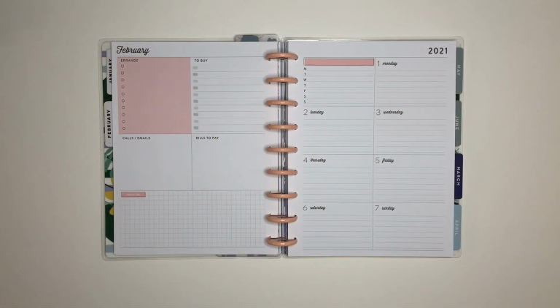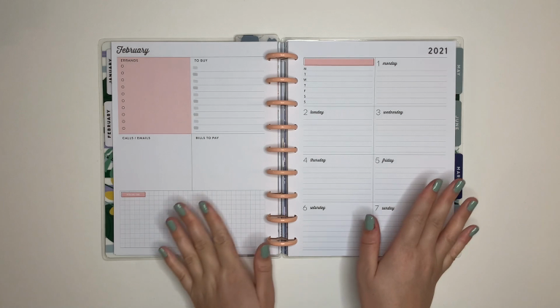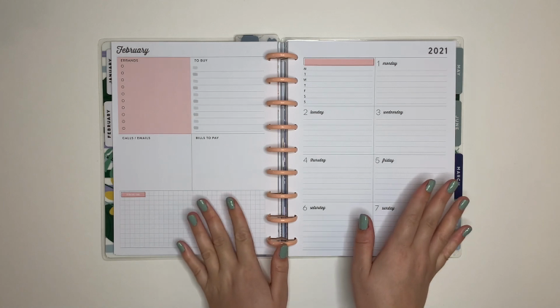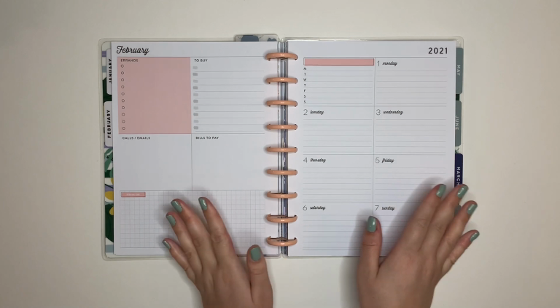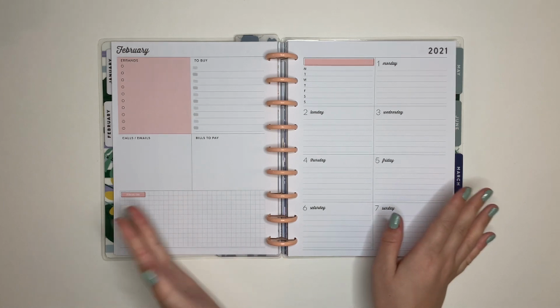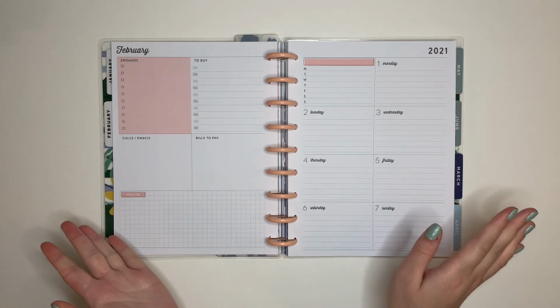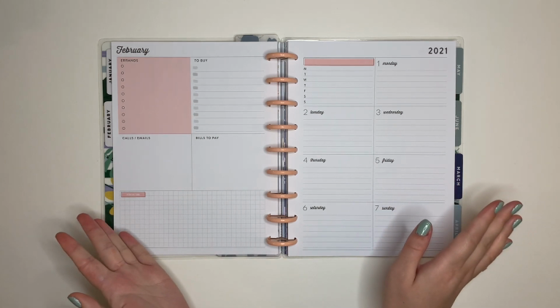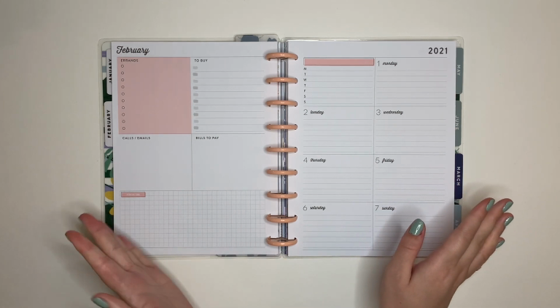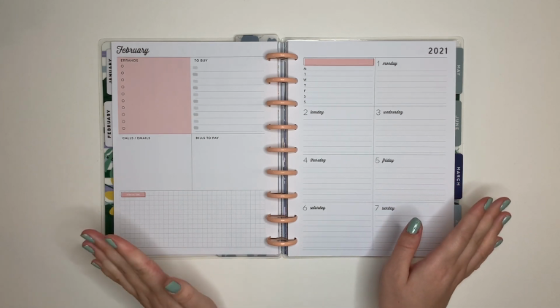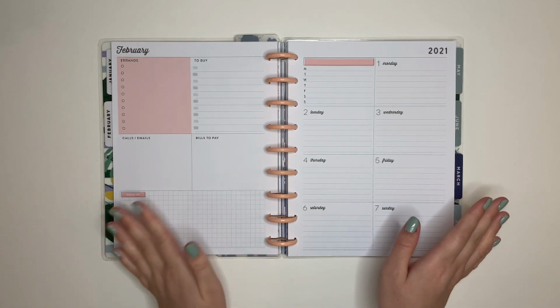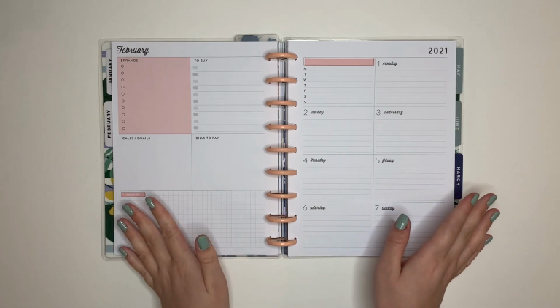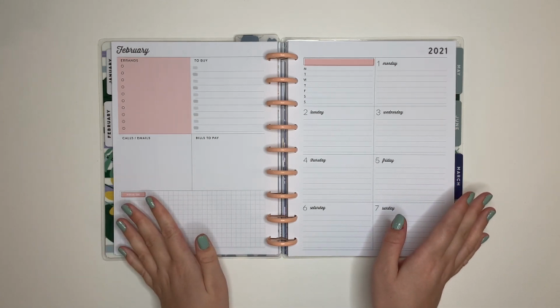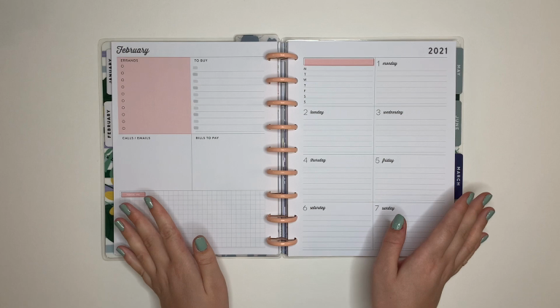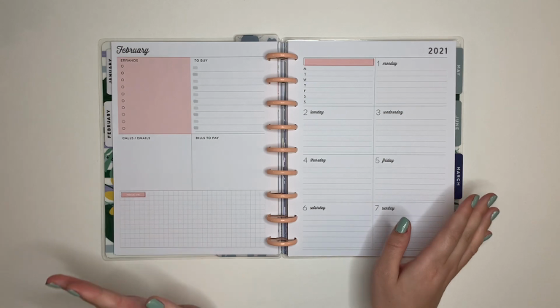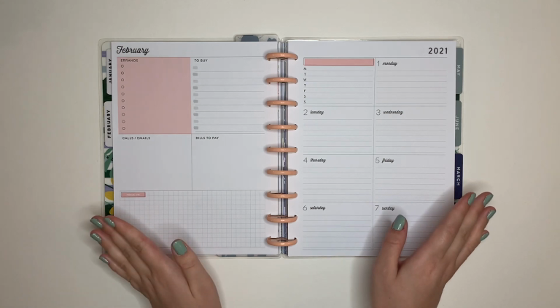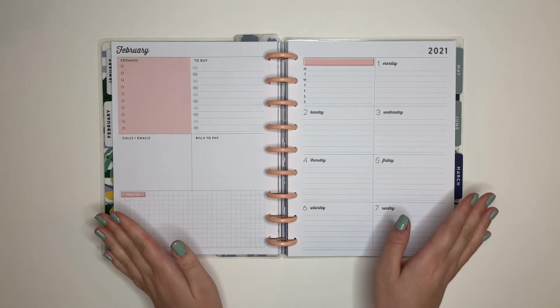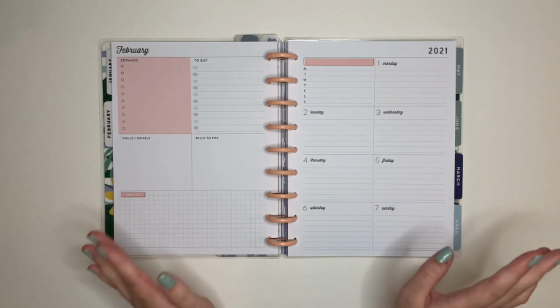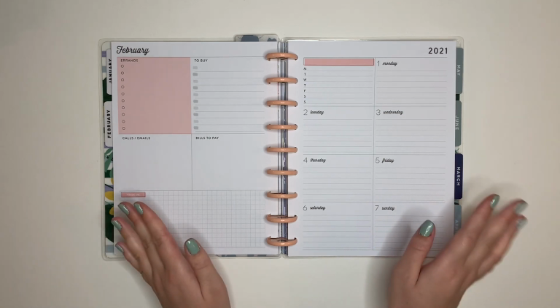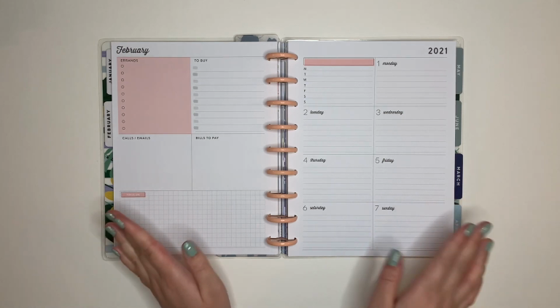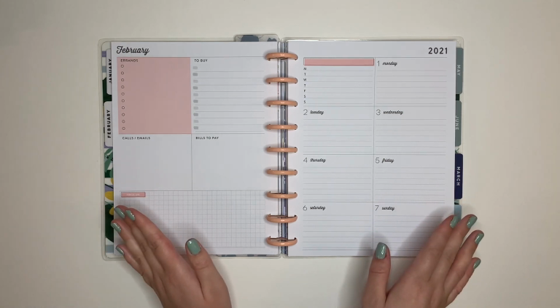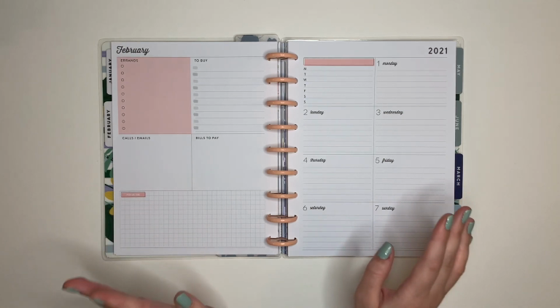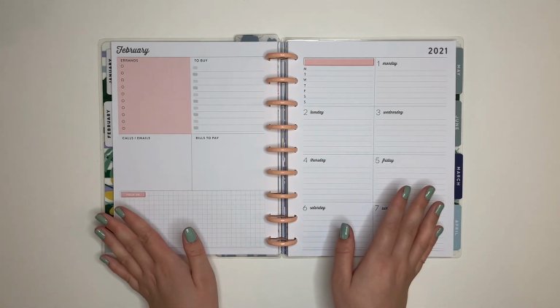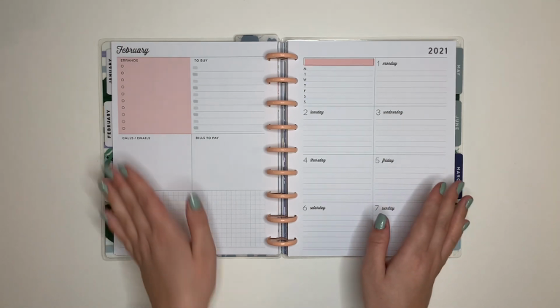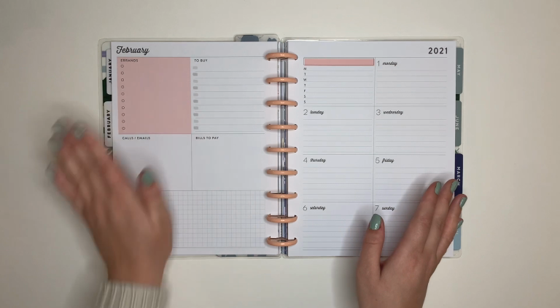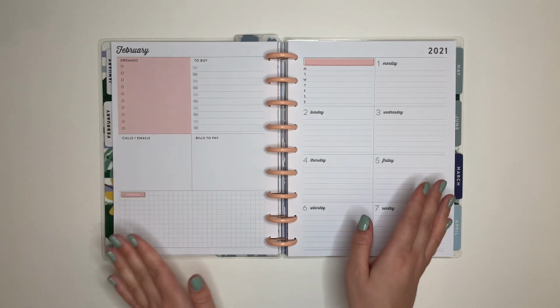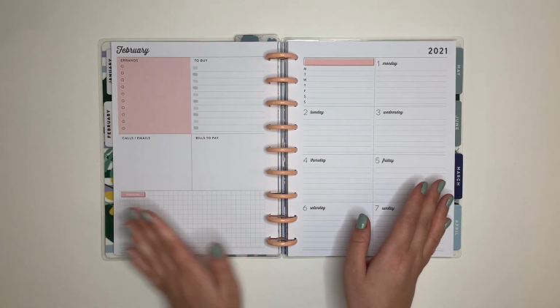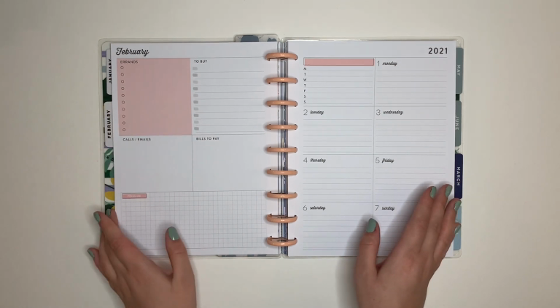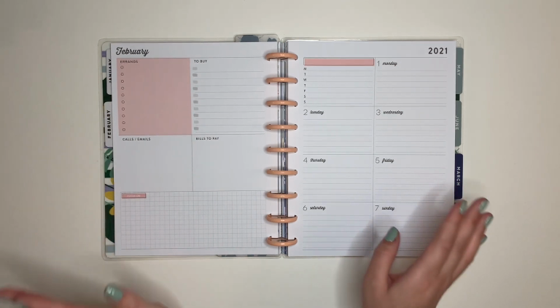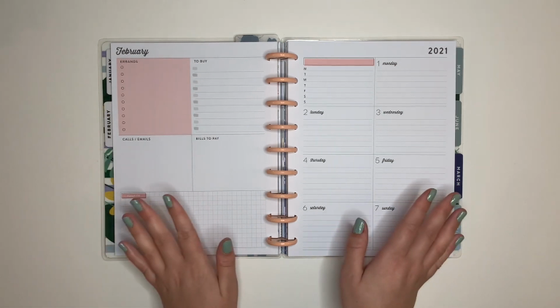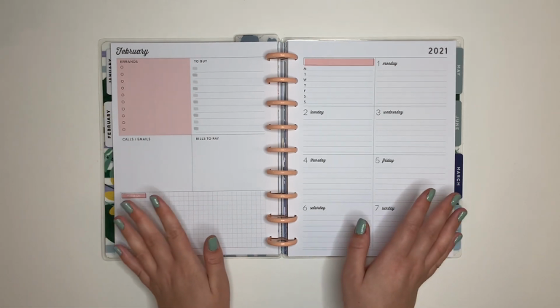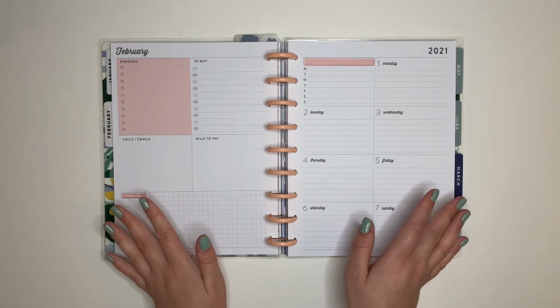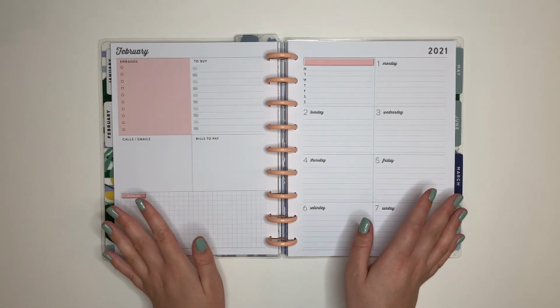Hello and welcome back to my channel. This is Caitlin from Caitlin Plans and today I am making a social media dashboard spread for the first week of February, February 1st through 7th. We switched over to pink in February, which I'm excited about. I am tired of that green that there was in January.